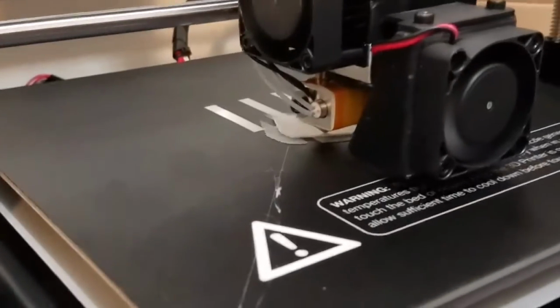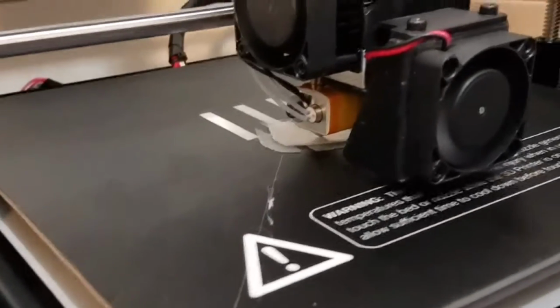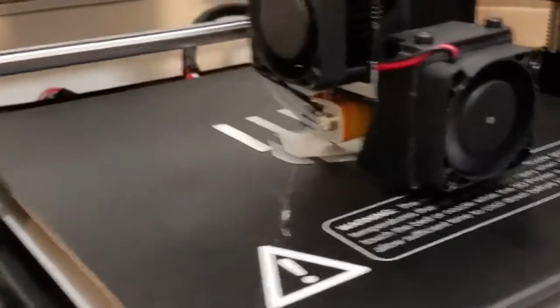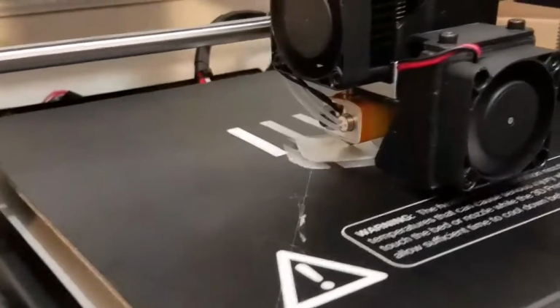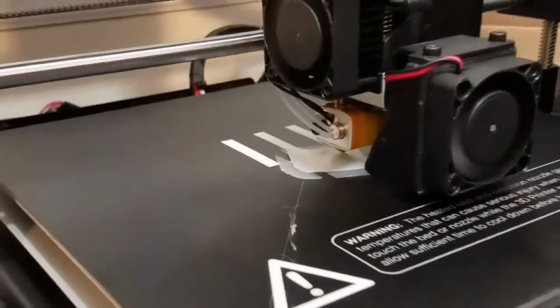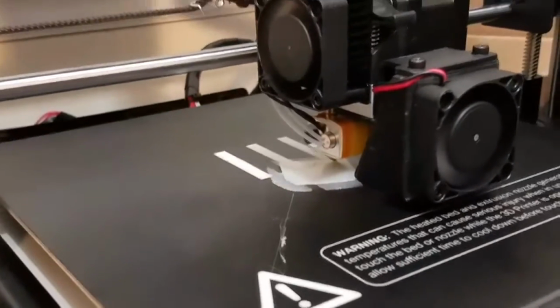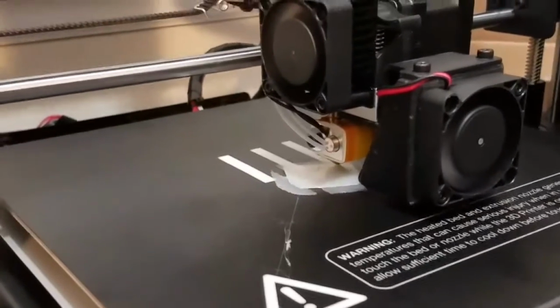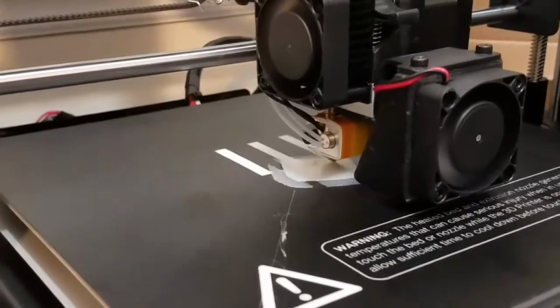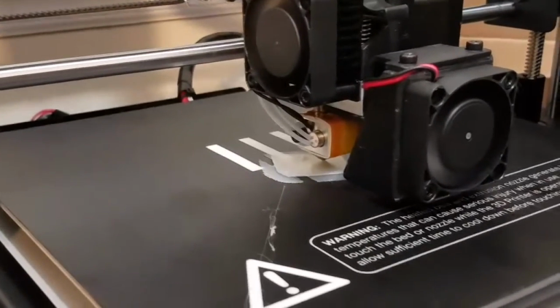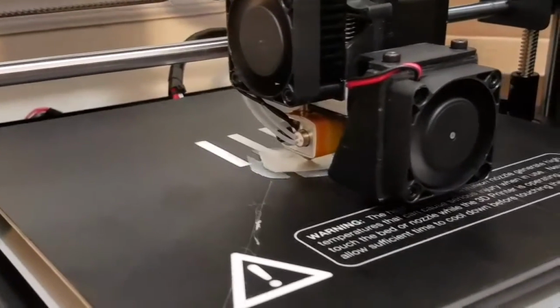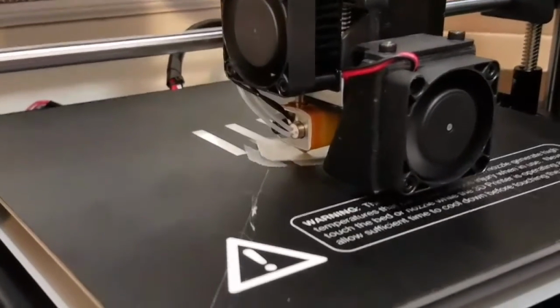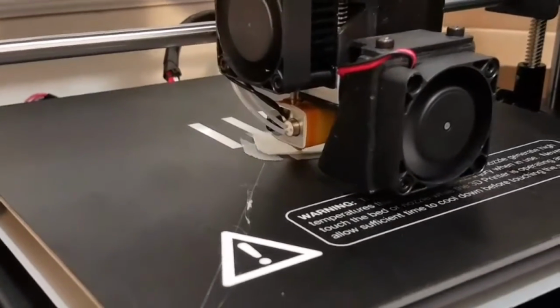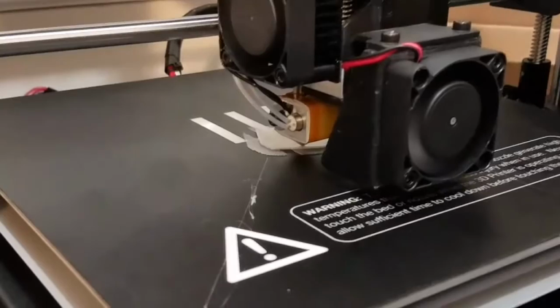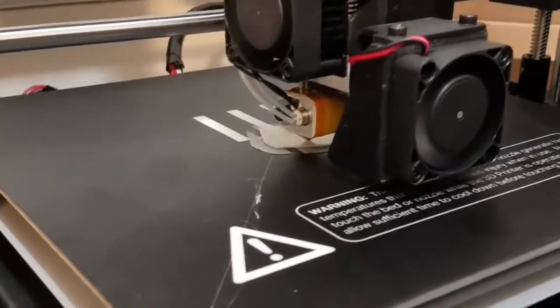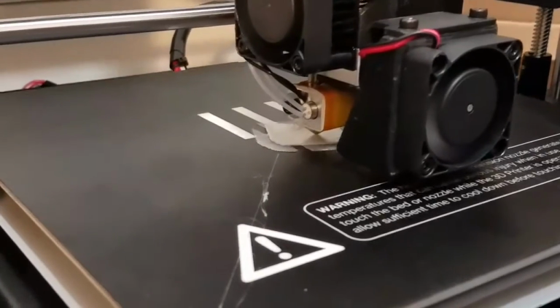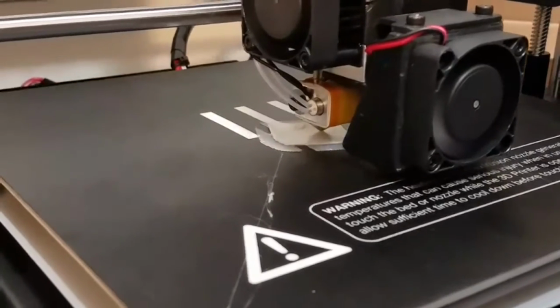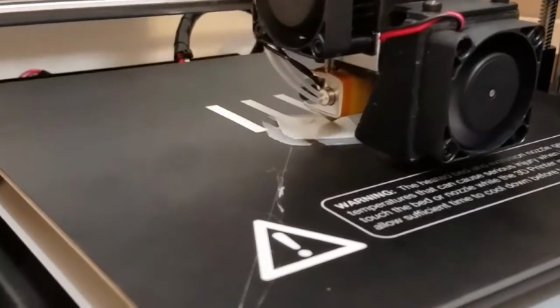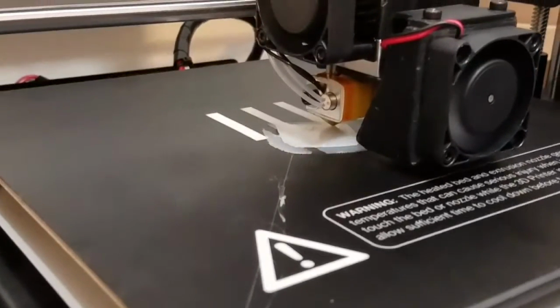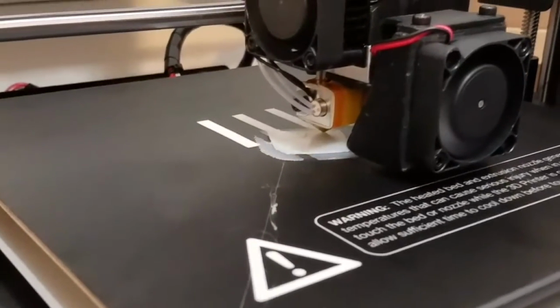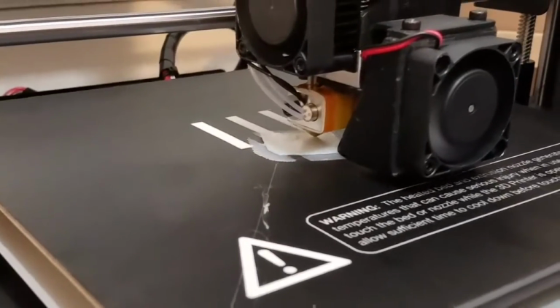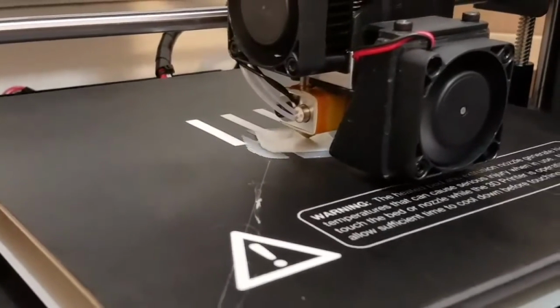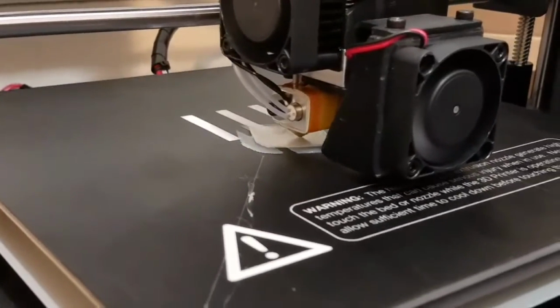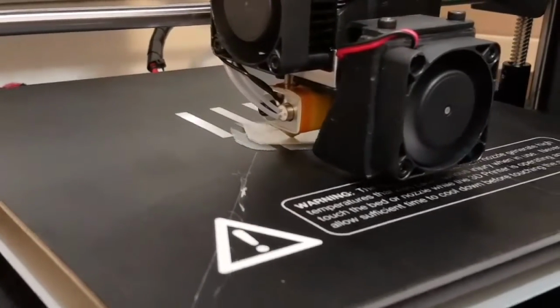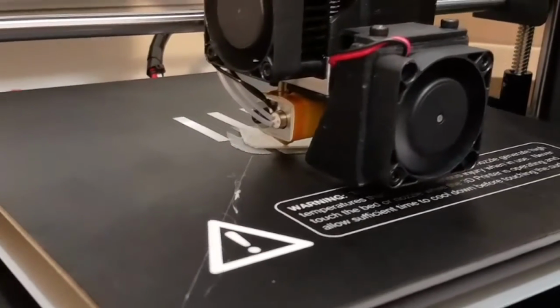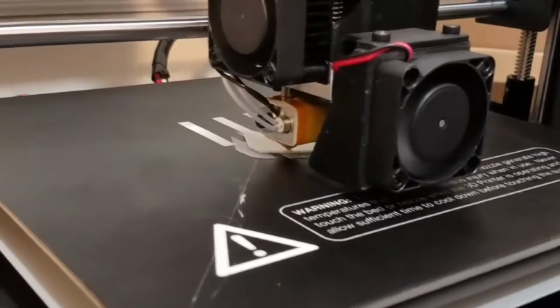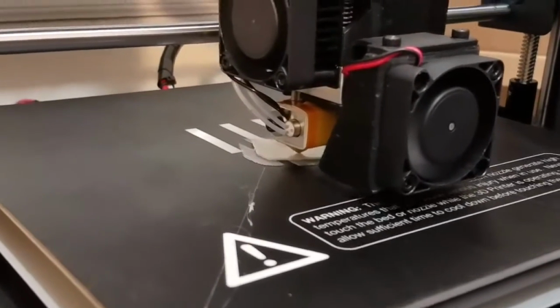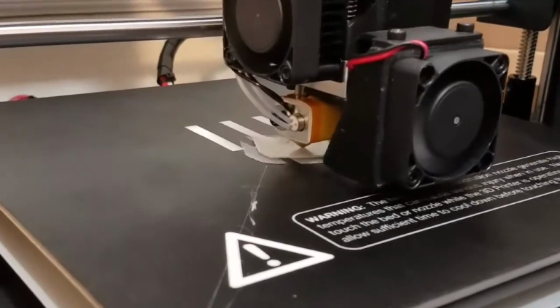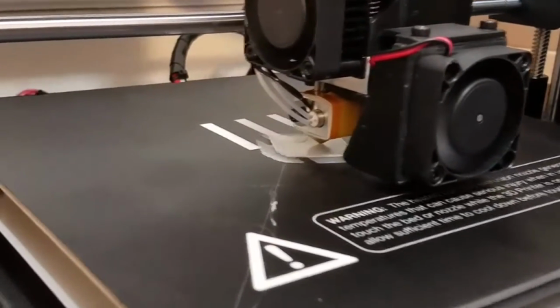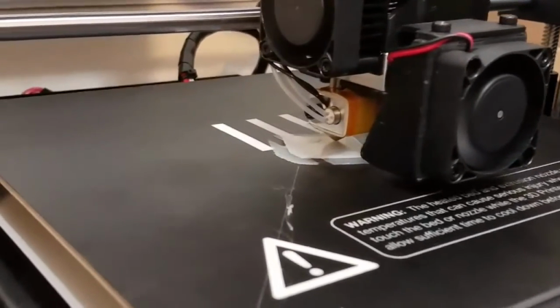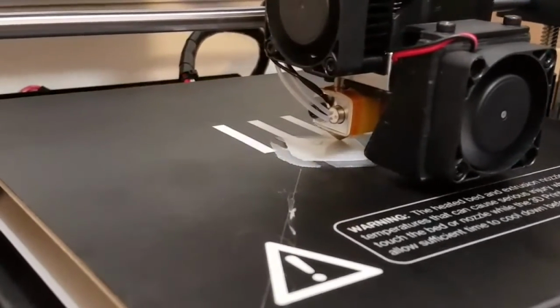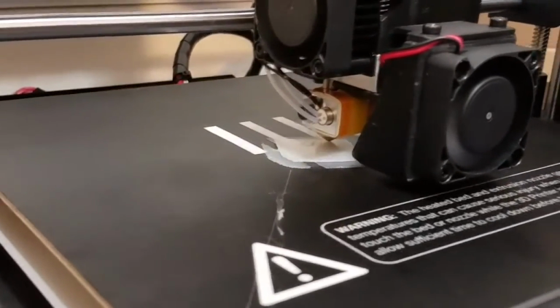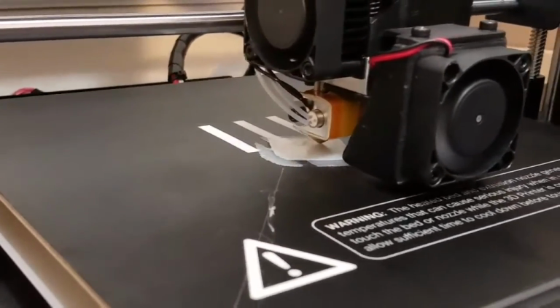Alright, we're going to go ahead and finish tweaking this thing. I had to hack part of it back there. I had a broken switch, and I had to redesign it — because mine was better.